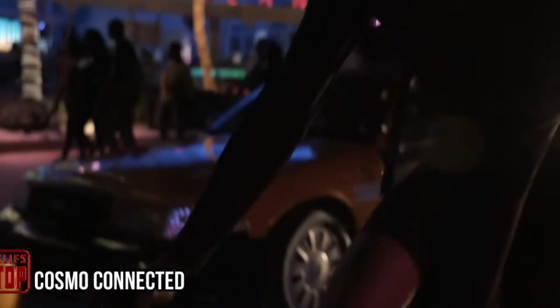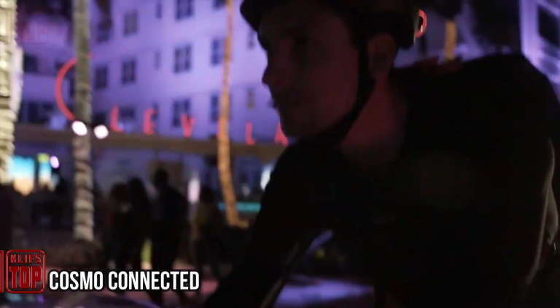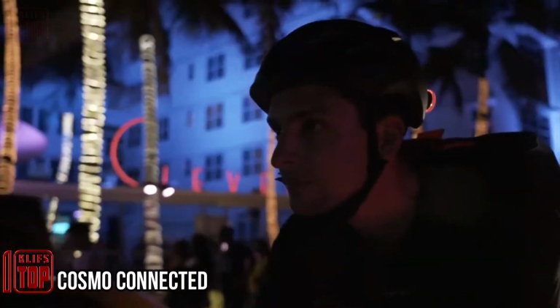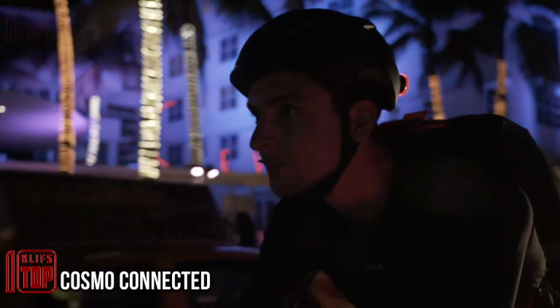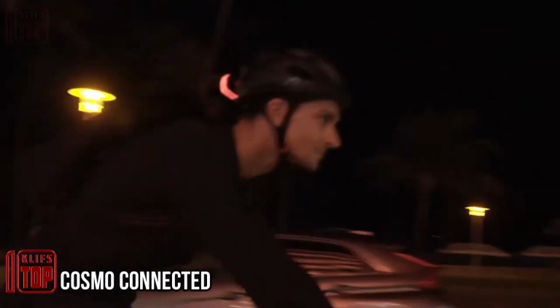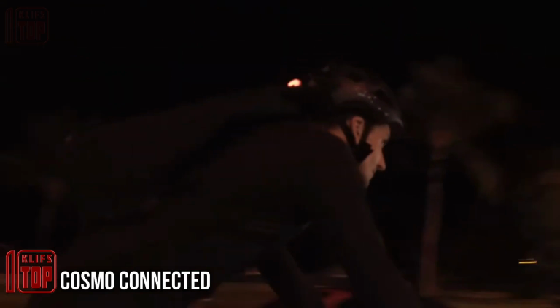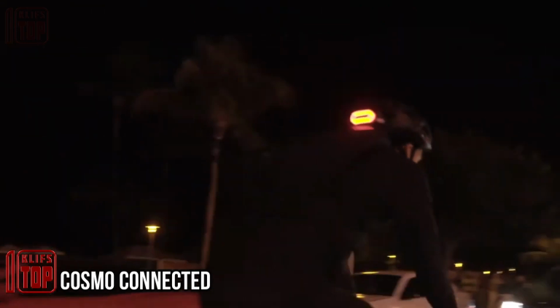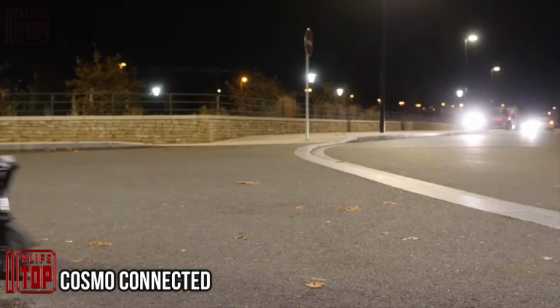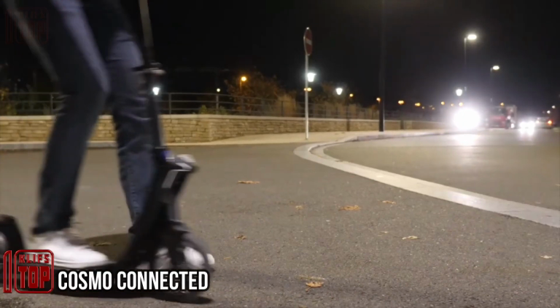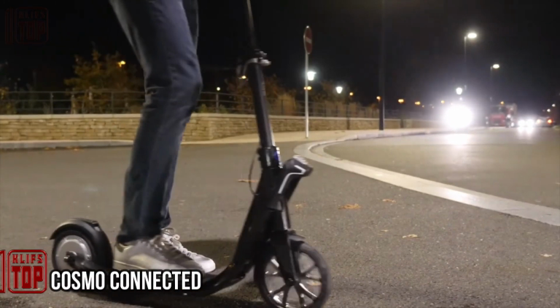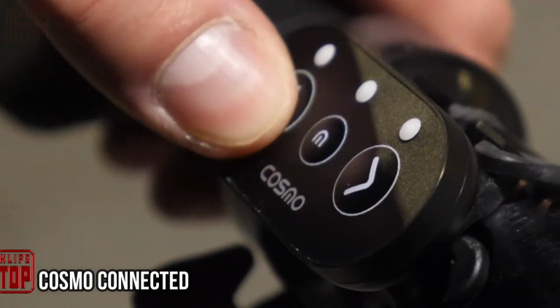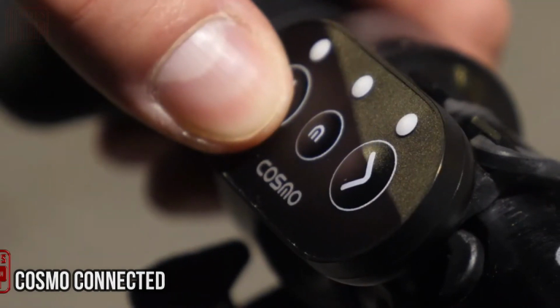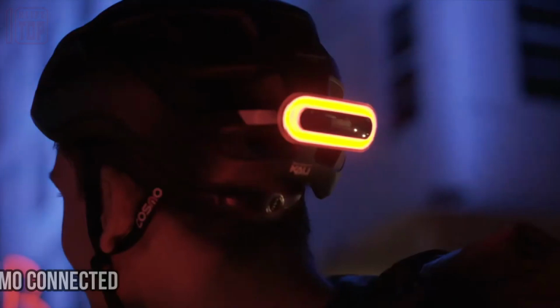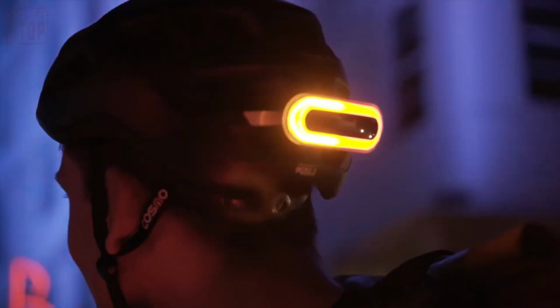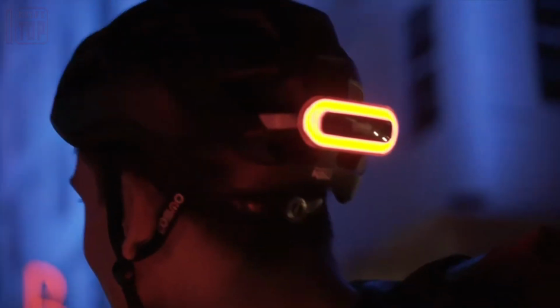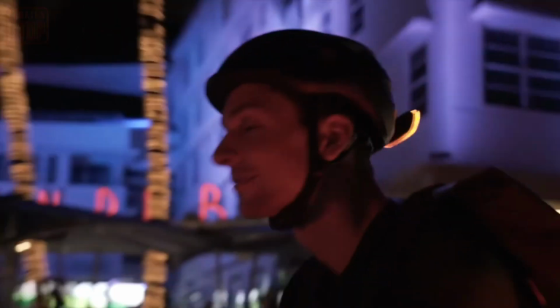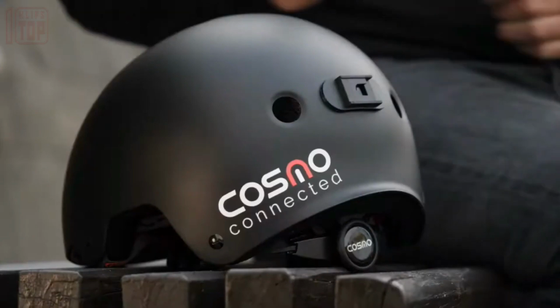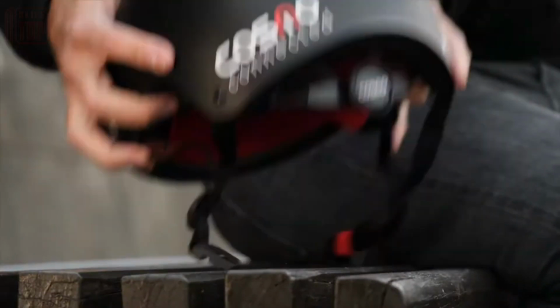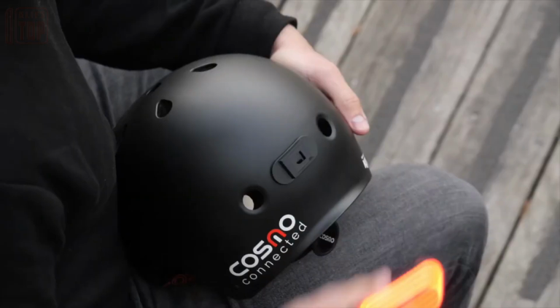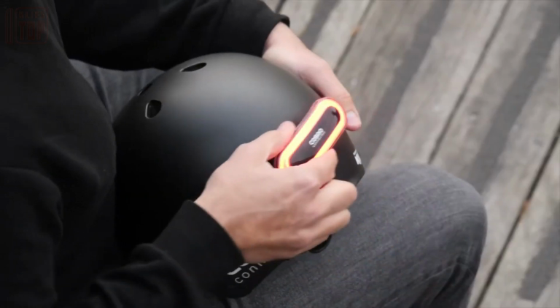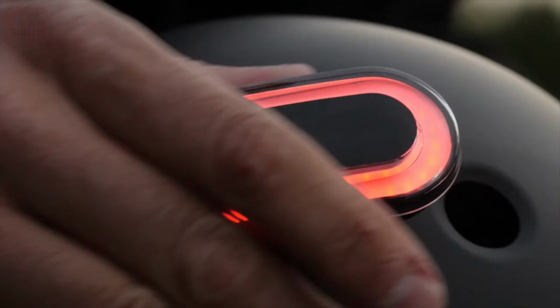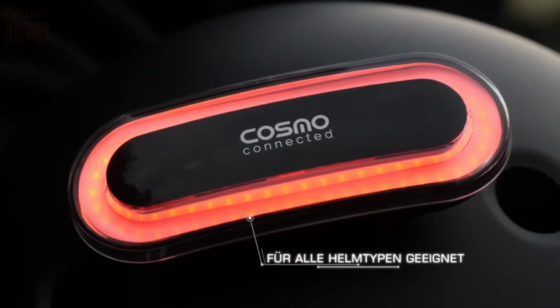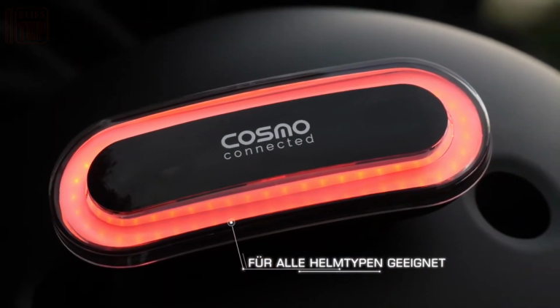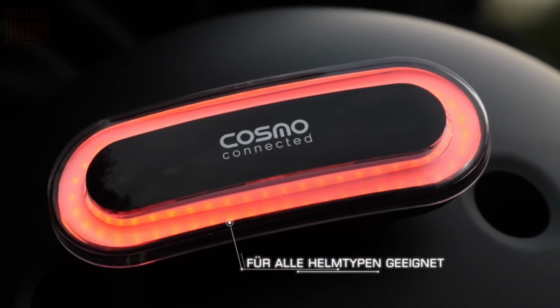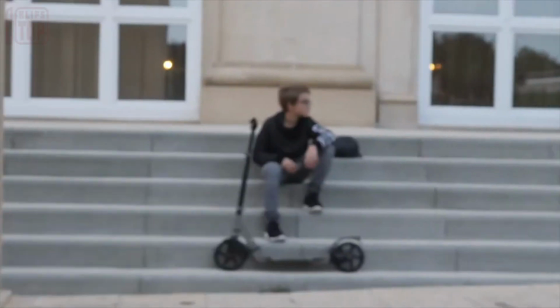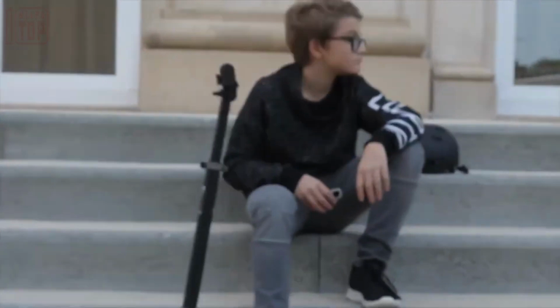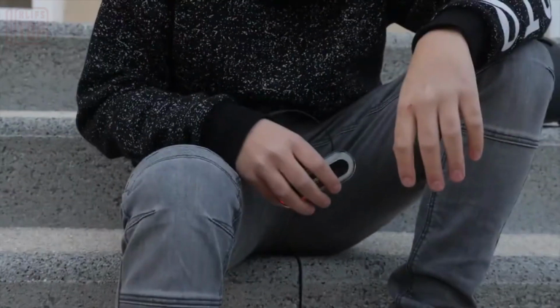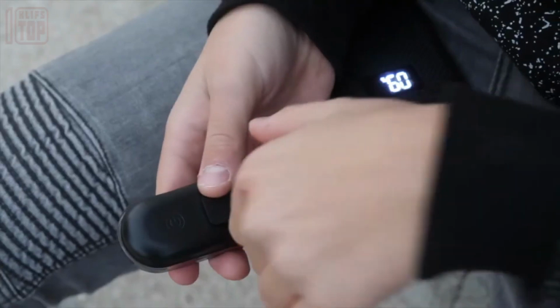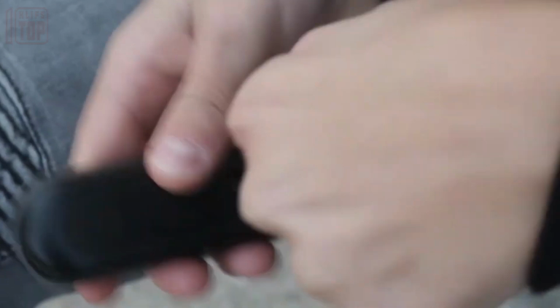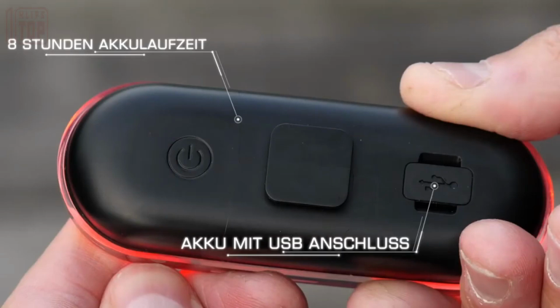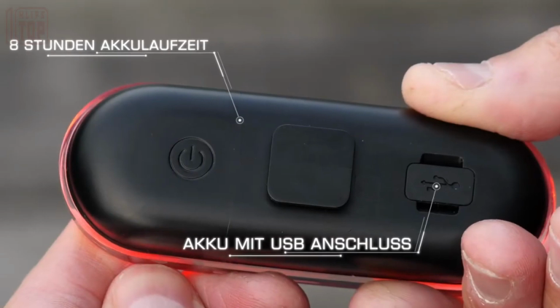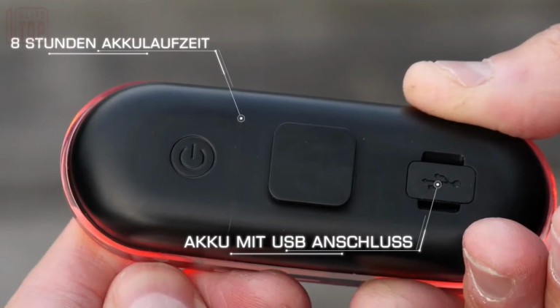Cosmo Connected: here is a compact device designed to enhance the functionality of any helmet, including motorcycle helmets. This remarkable gadget records the user's movements on the road, enabling the creation of detailed route maps.